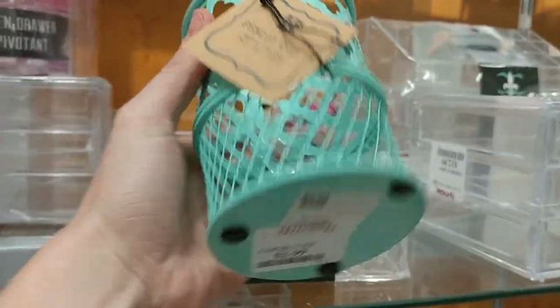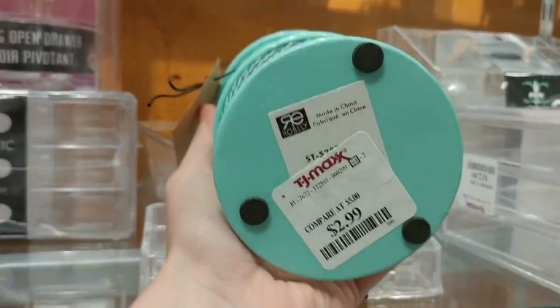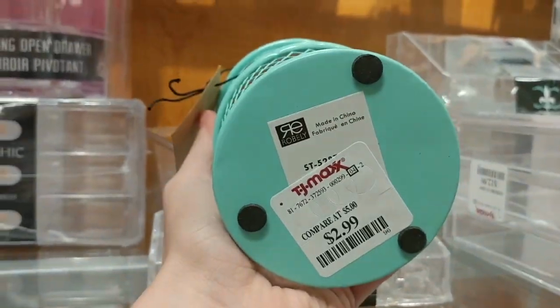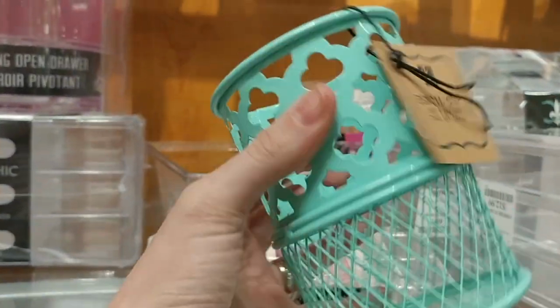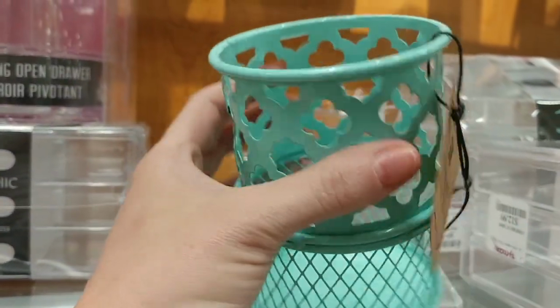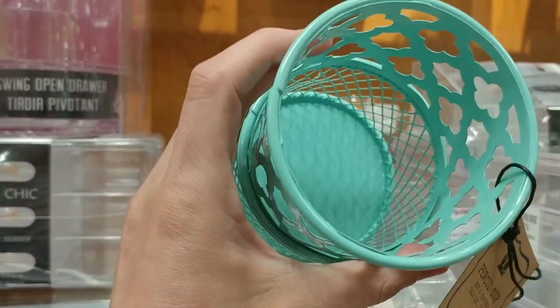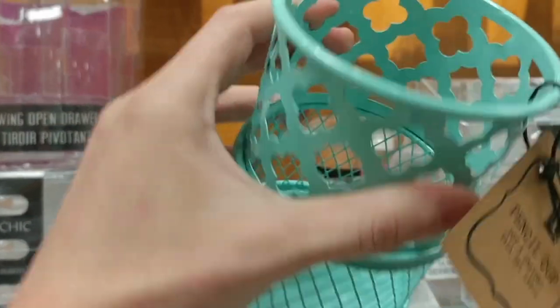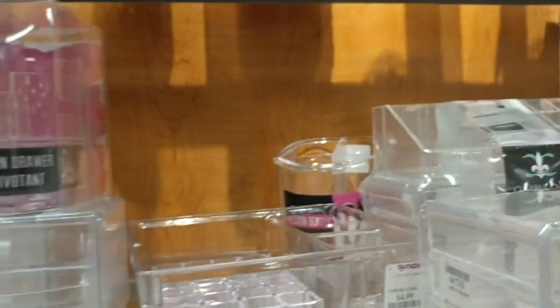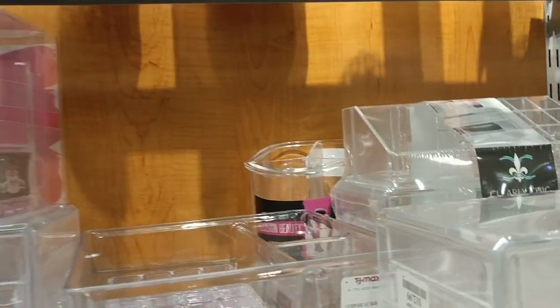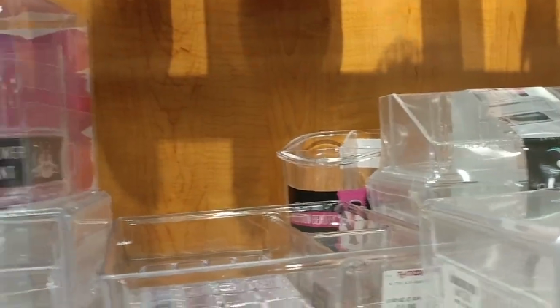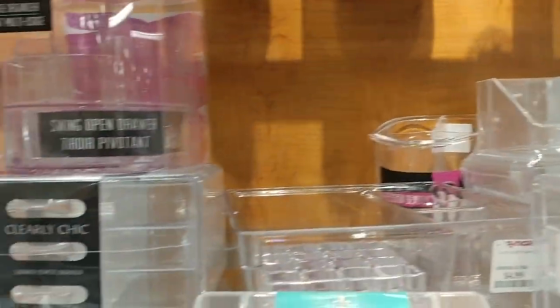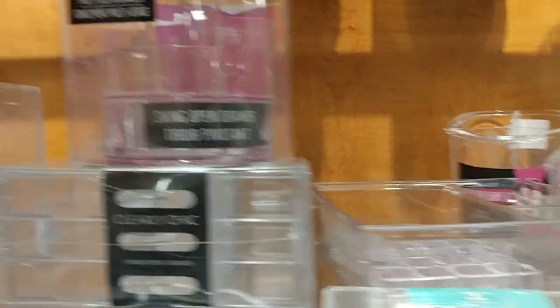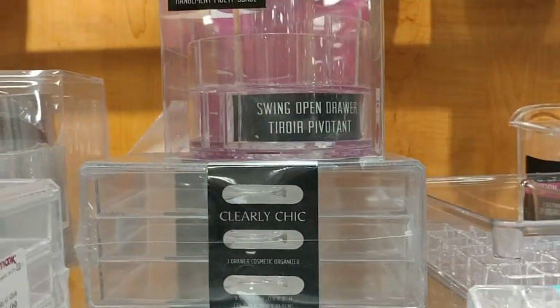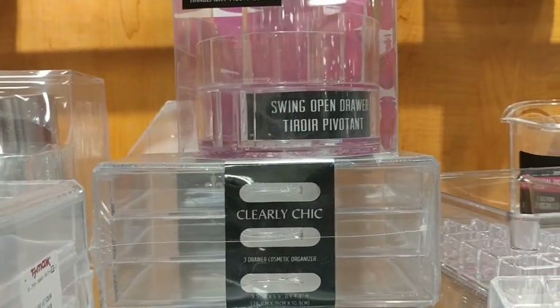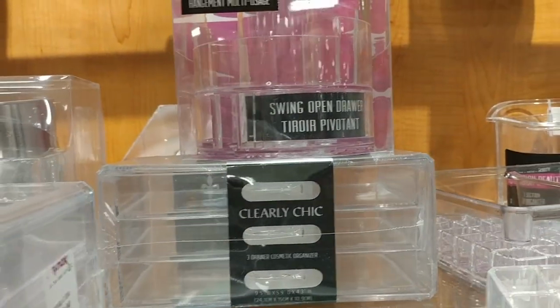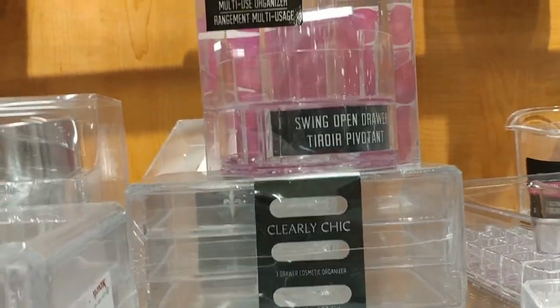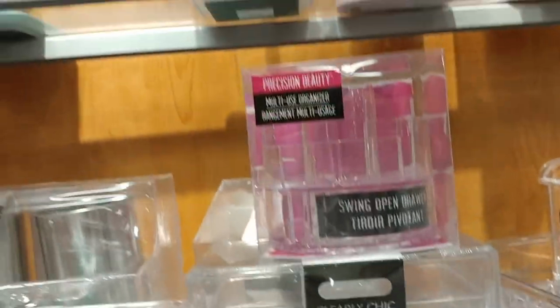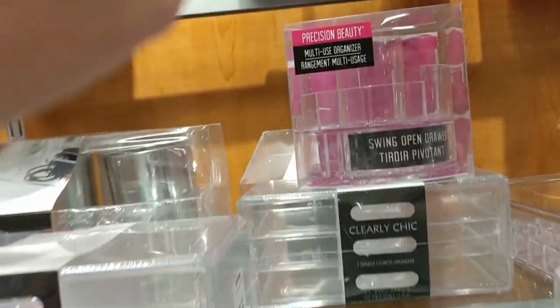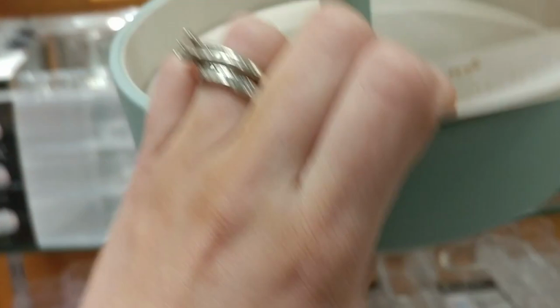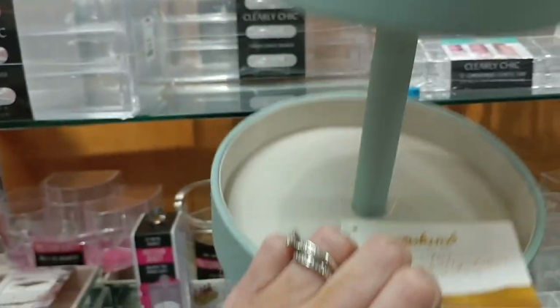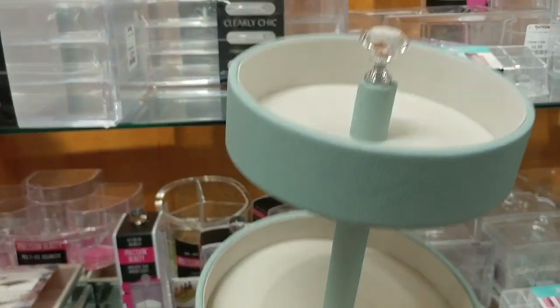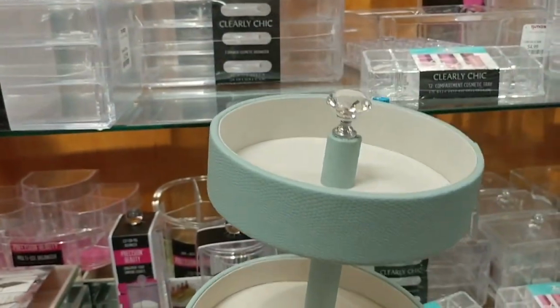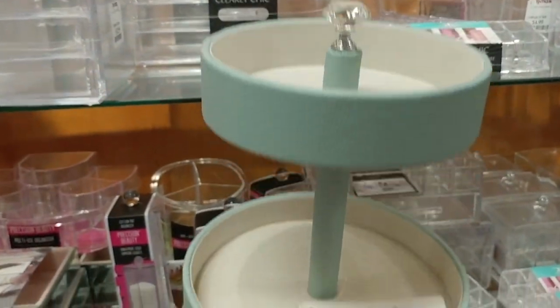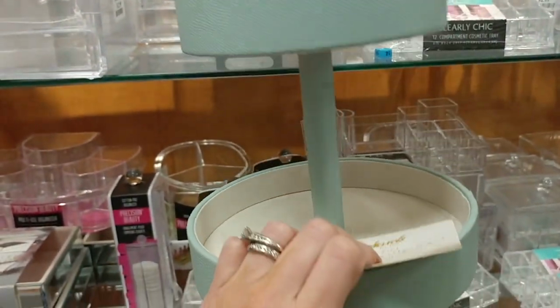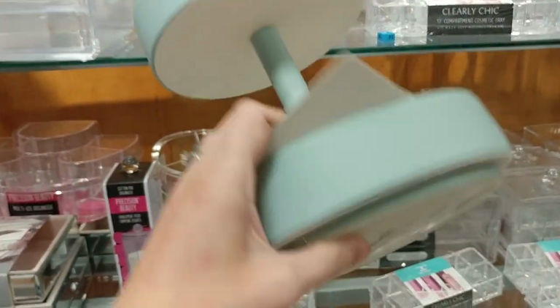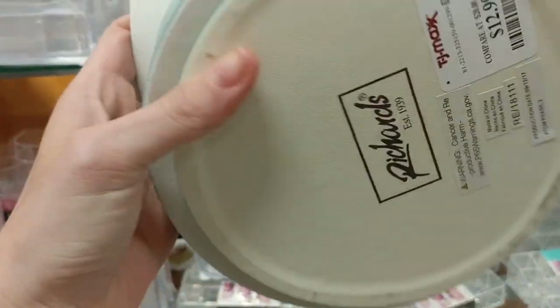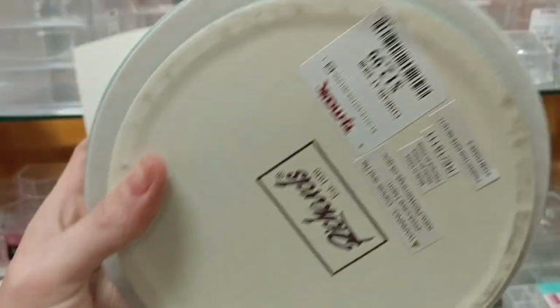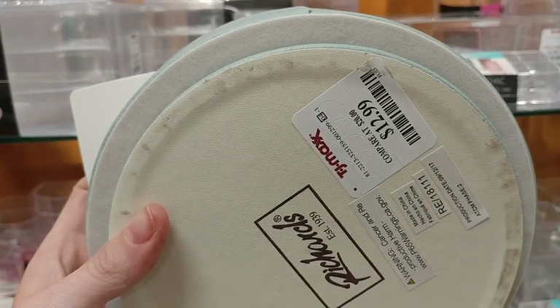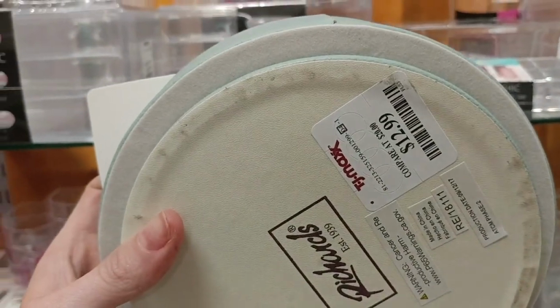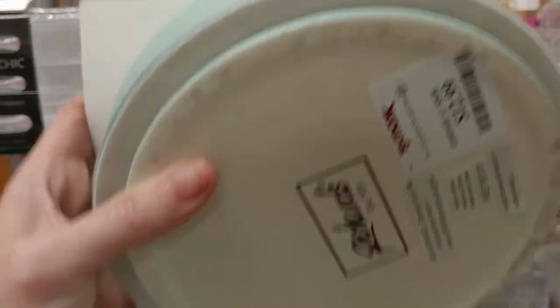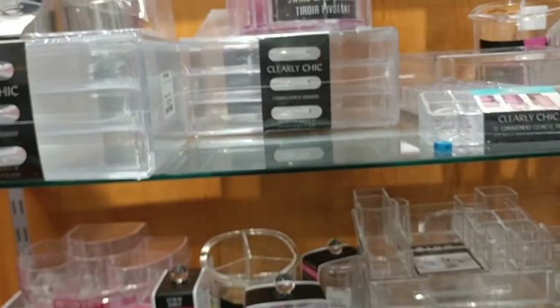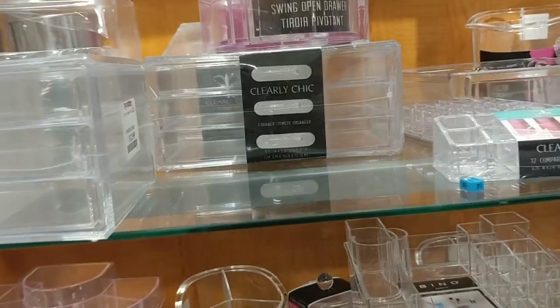I'm such a fan of these little cups — $2.99. It's perfect for your mascaras and all of that. You can keep them separate, keep them organized. I just love them. This thing was so cute — I thought it looked so cute in your bathroom, on your vanity, anything.